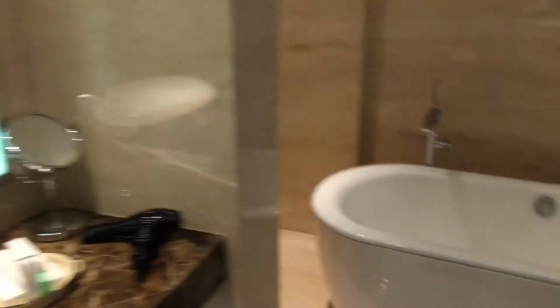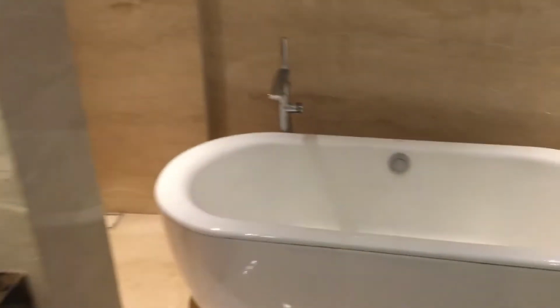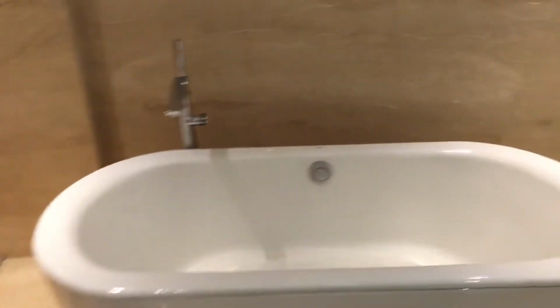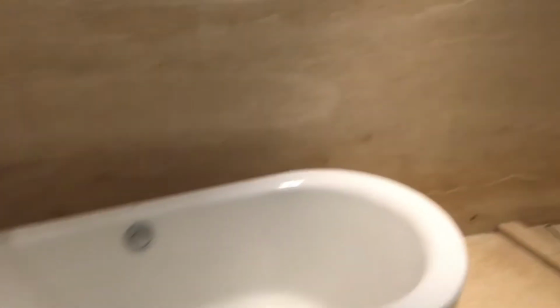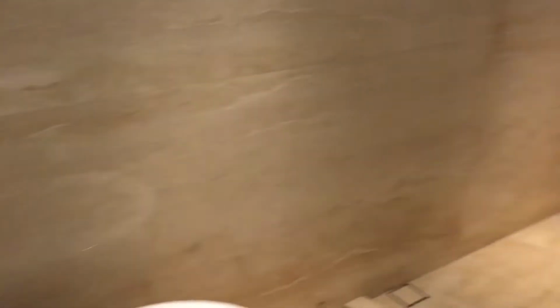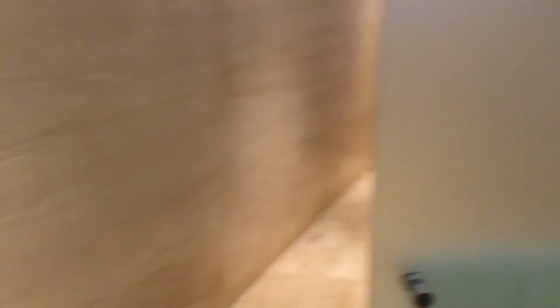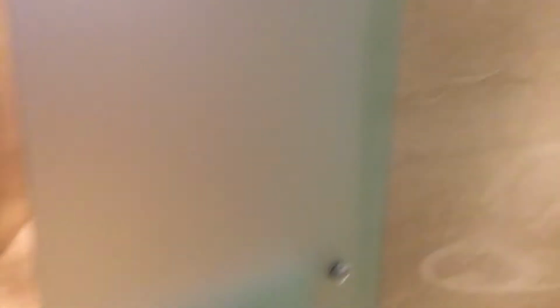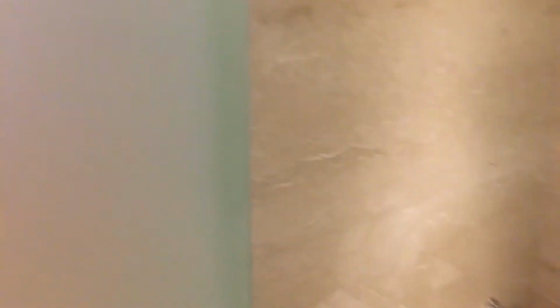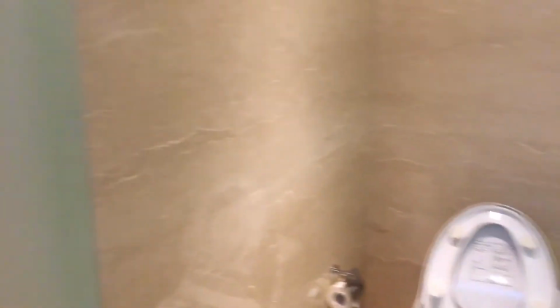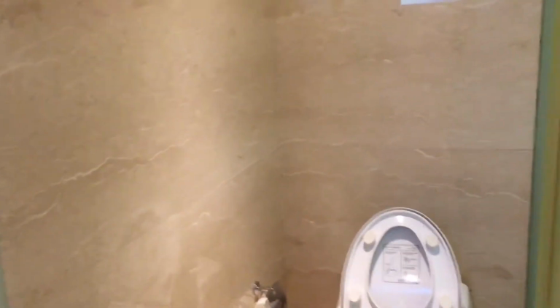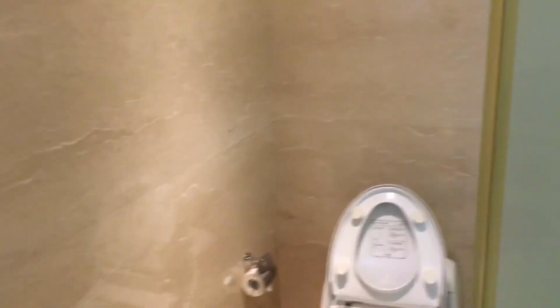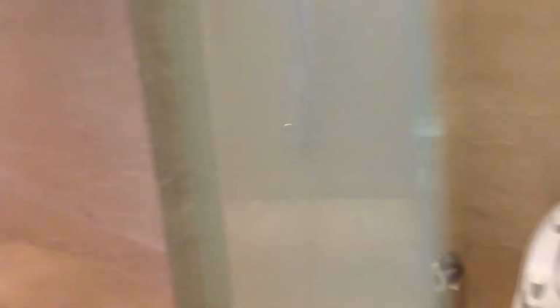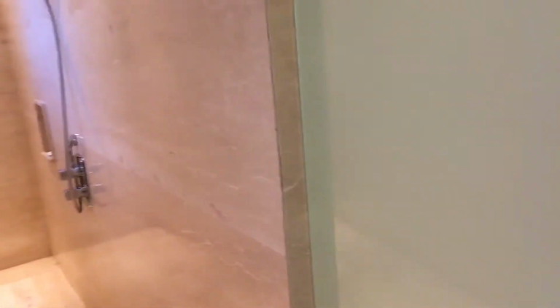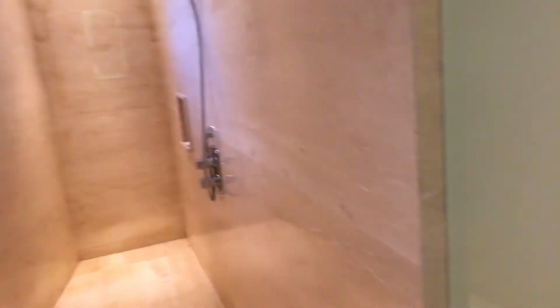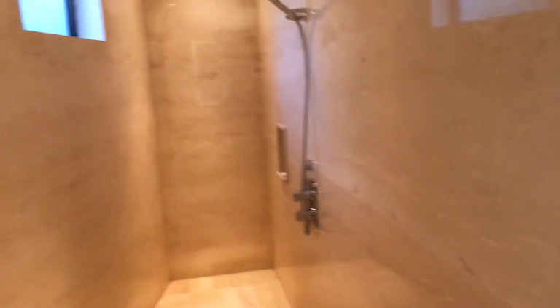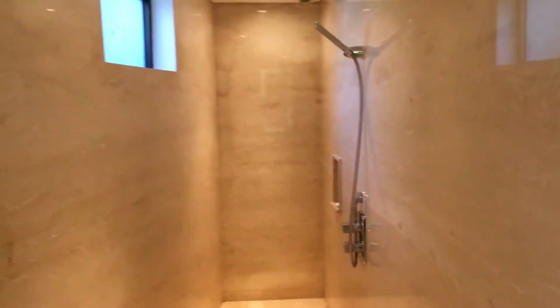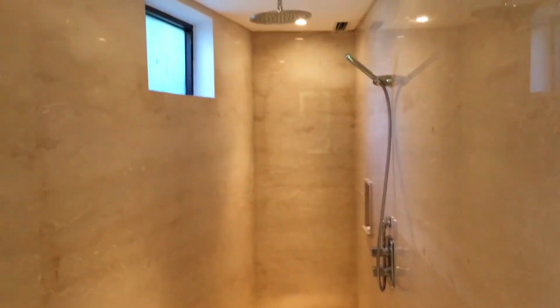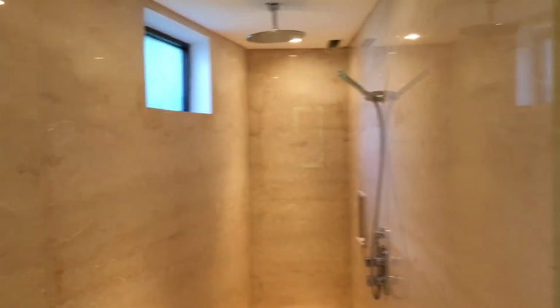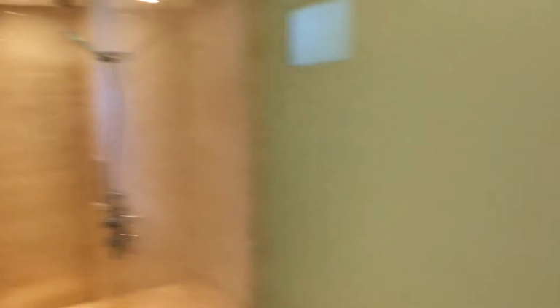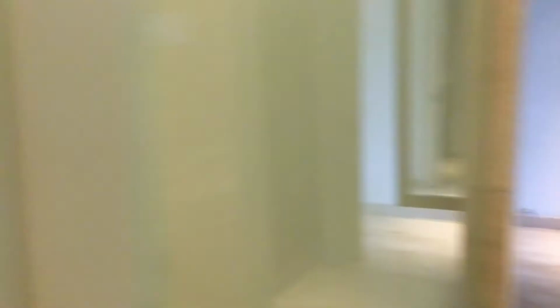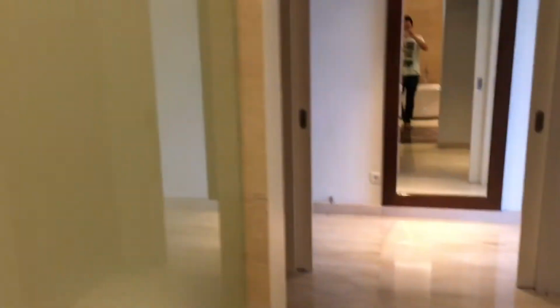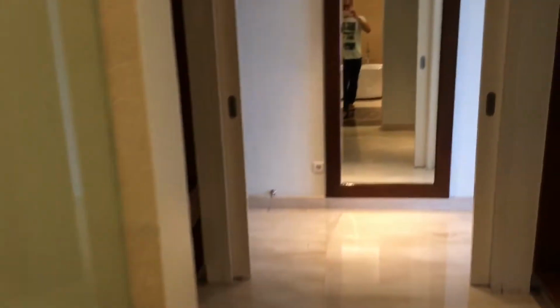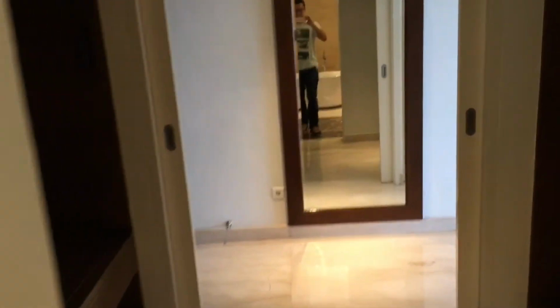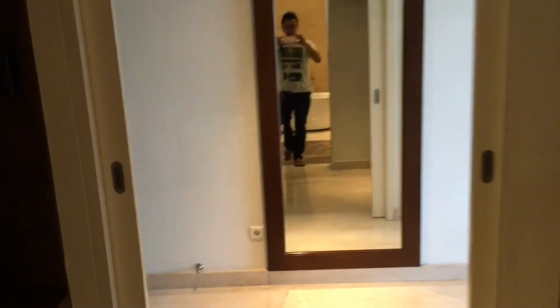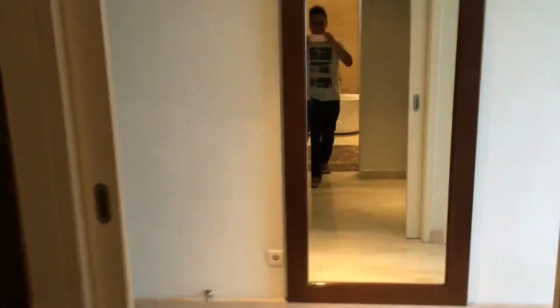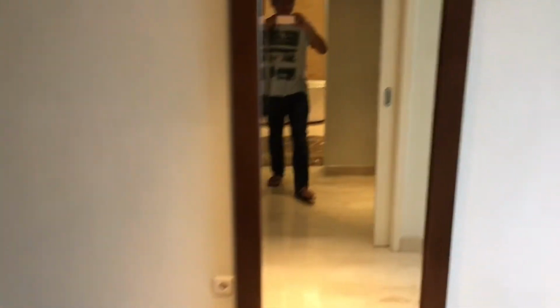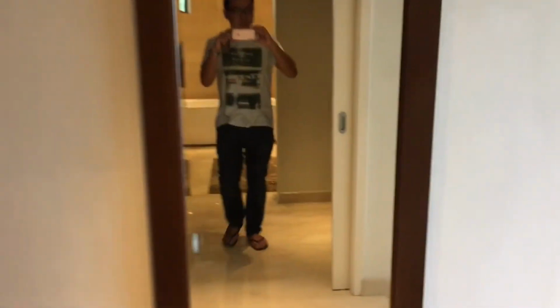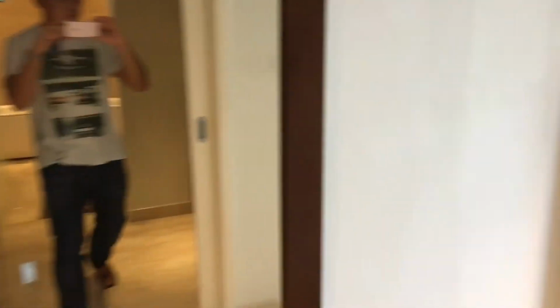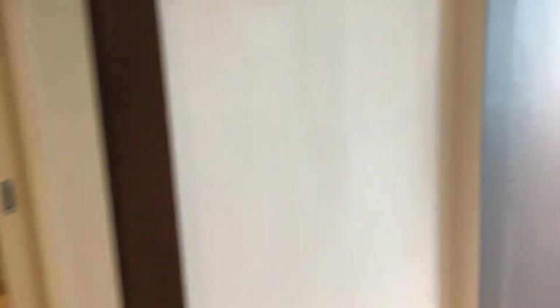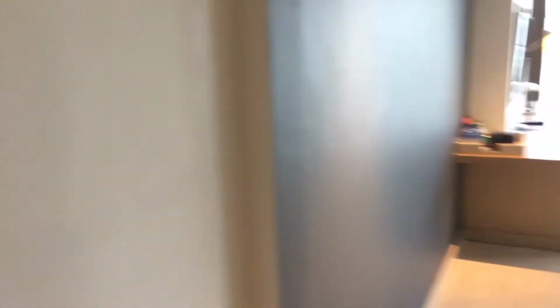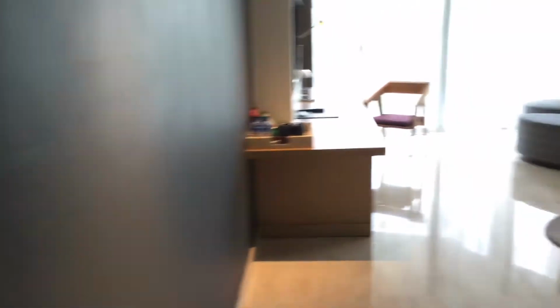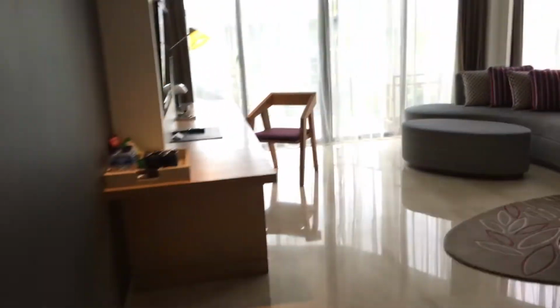There's a tub, a shower, and there's also balcony access.